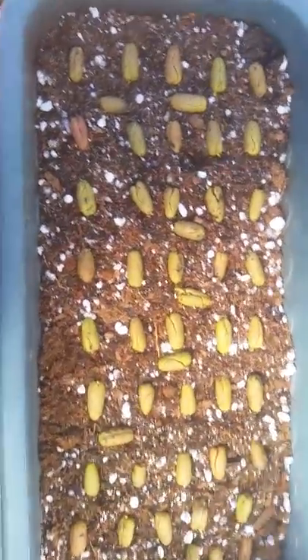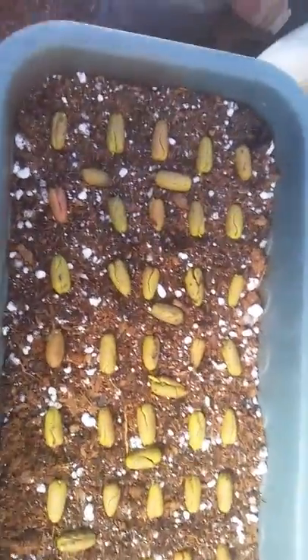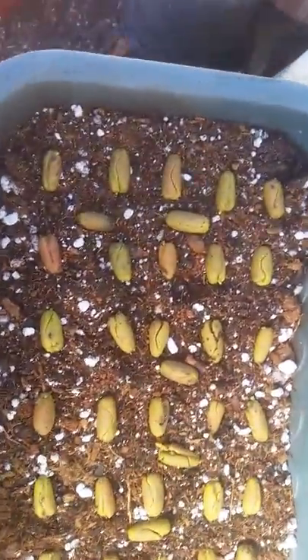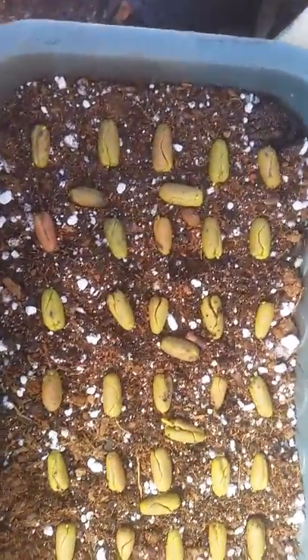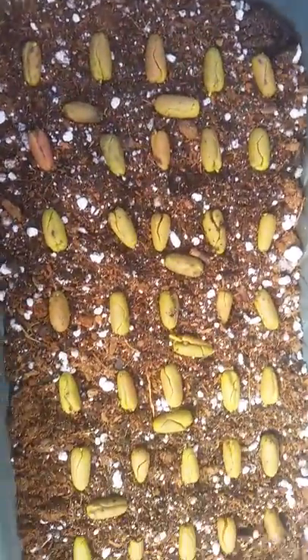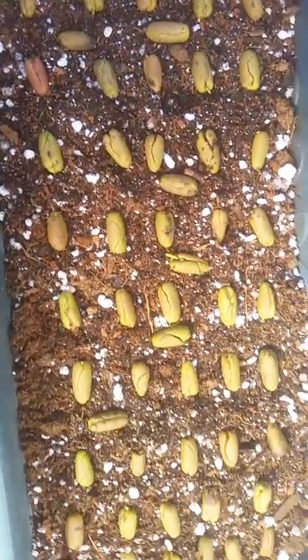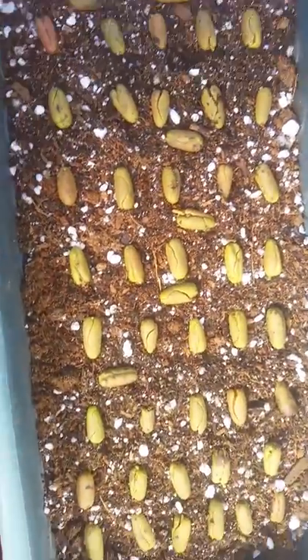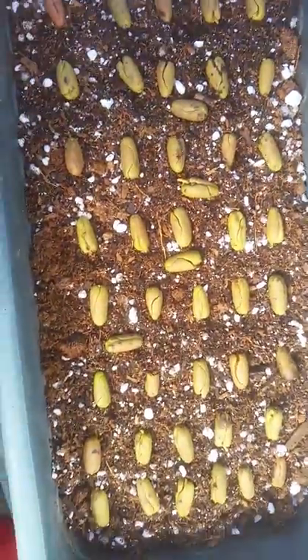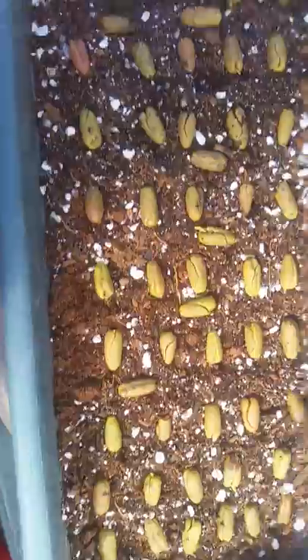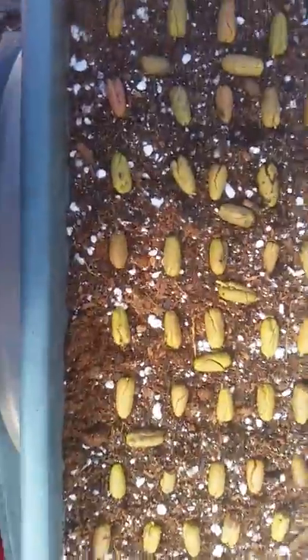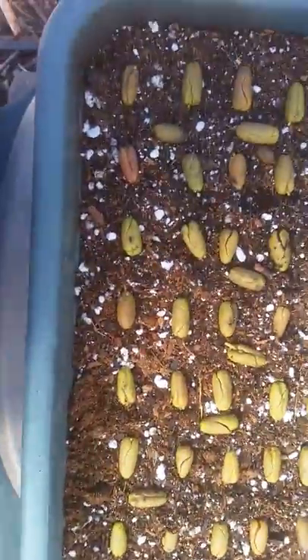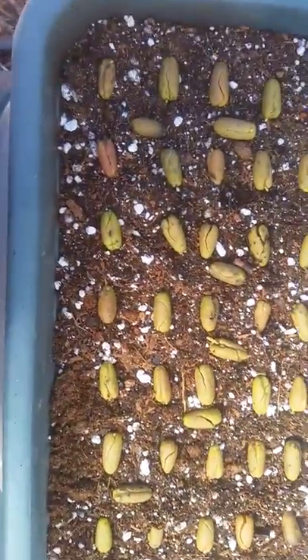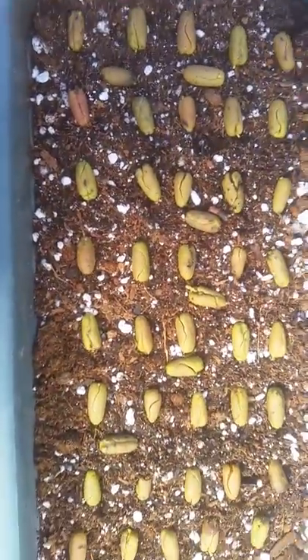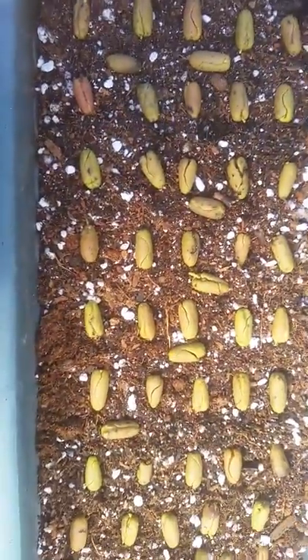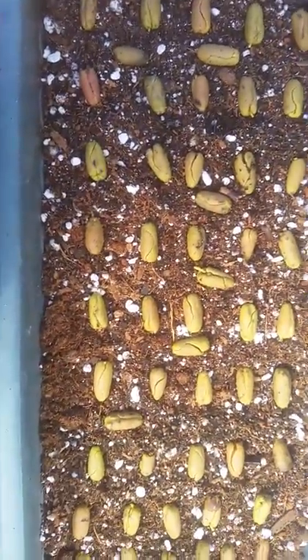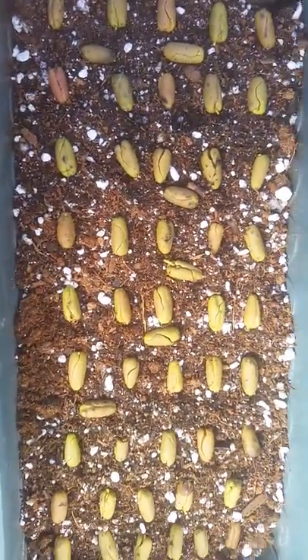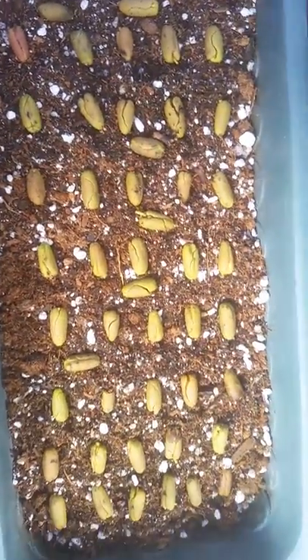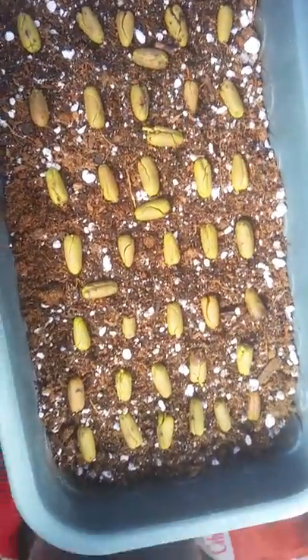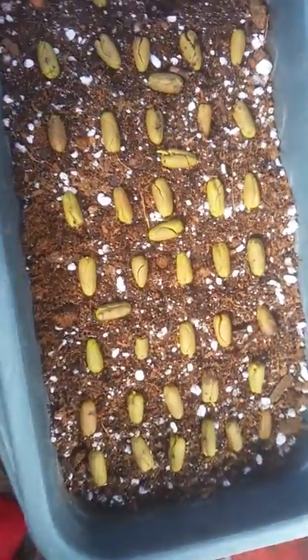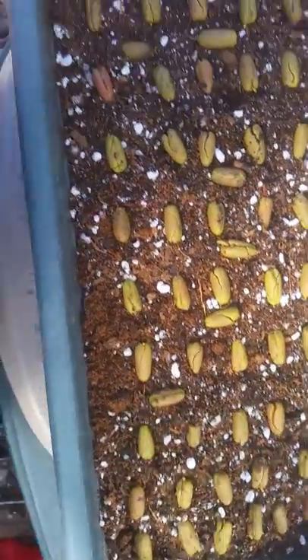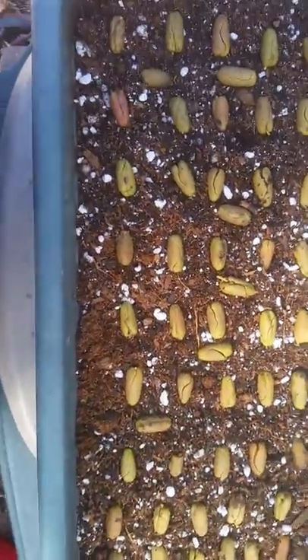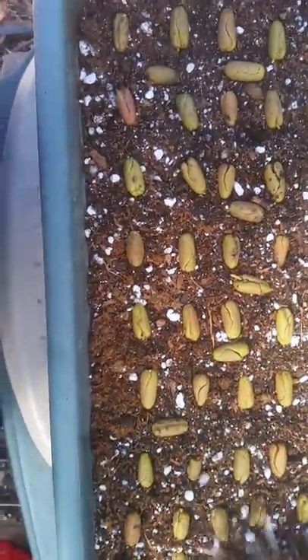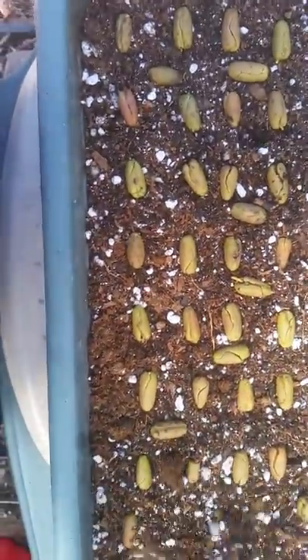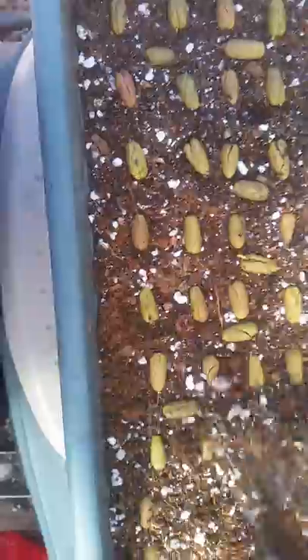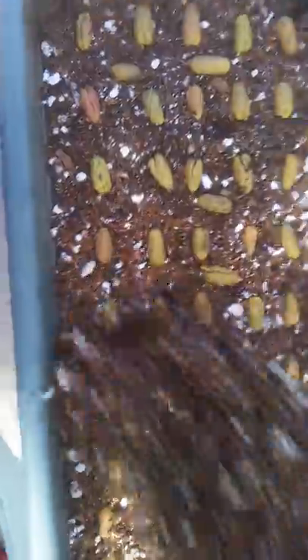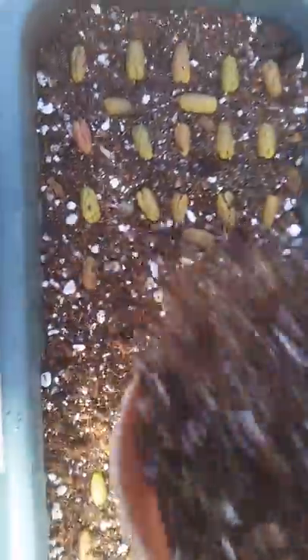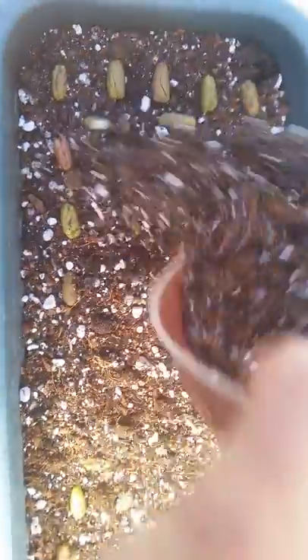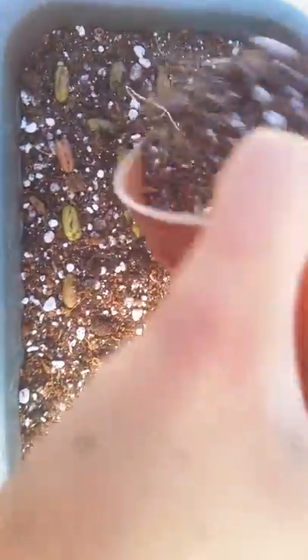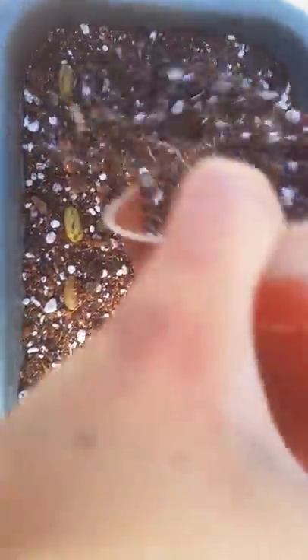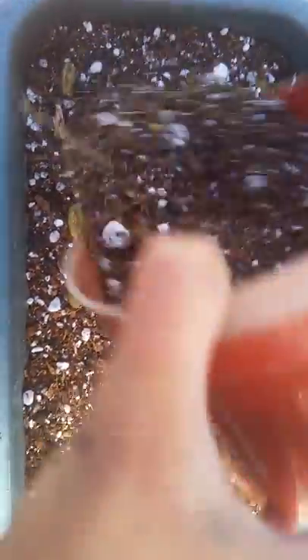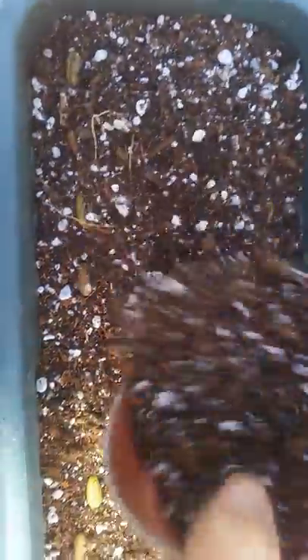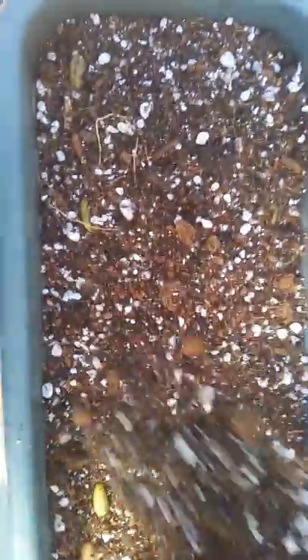As you can see, I have planted my 52 or 53 clove seeds, separated them, and I'm just going to cover them. They're not going to be covered very much.